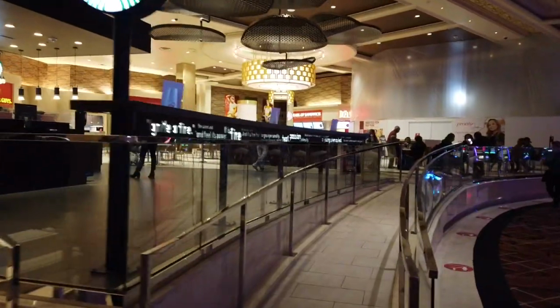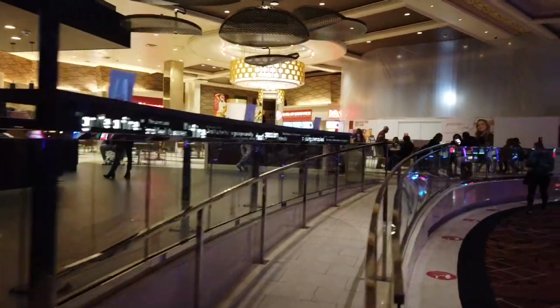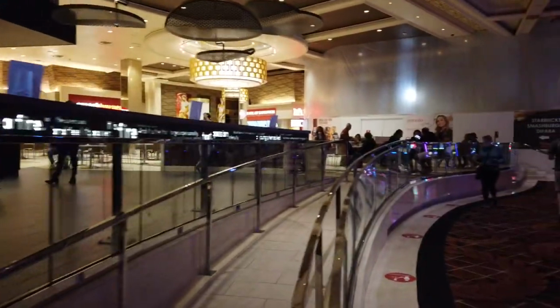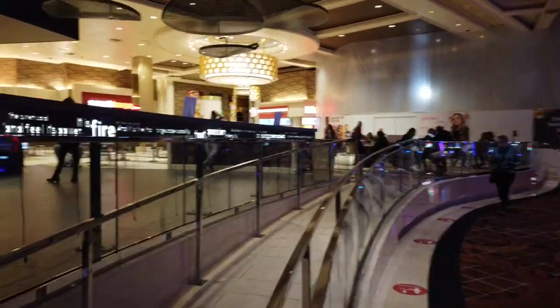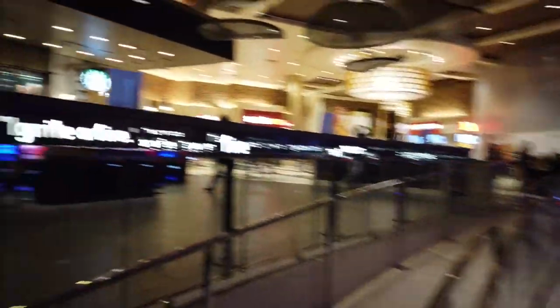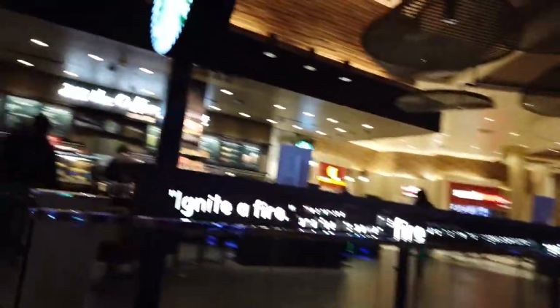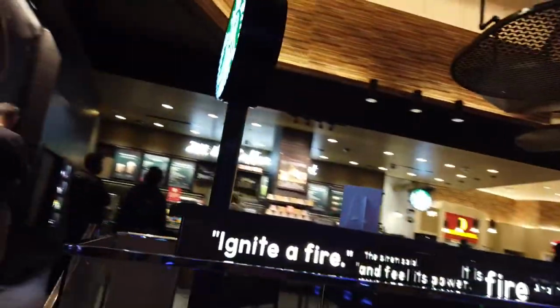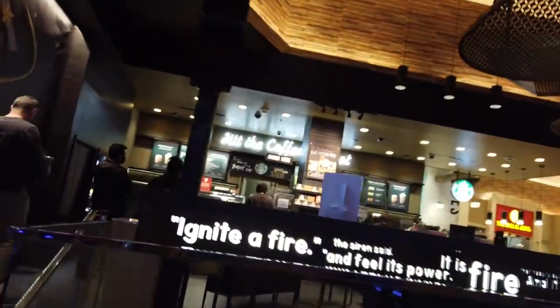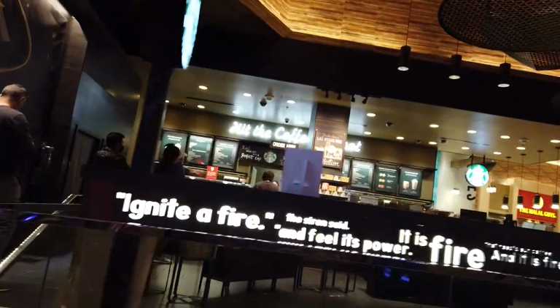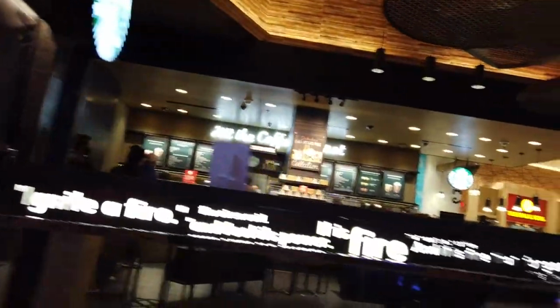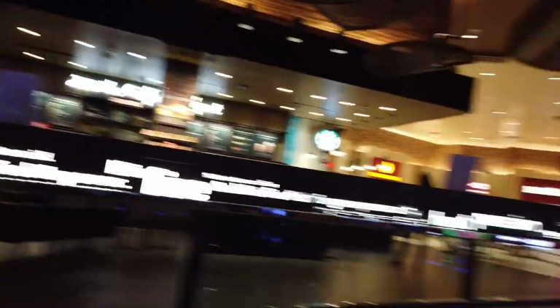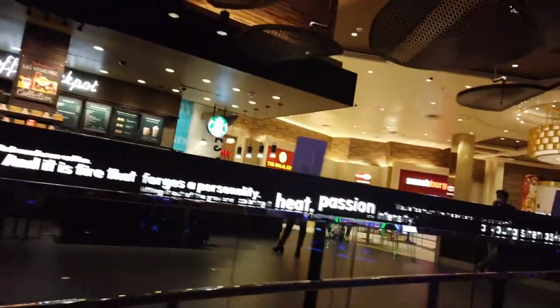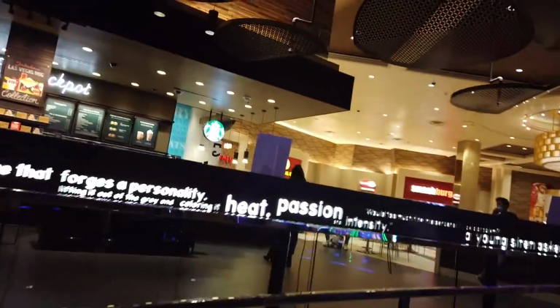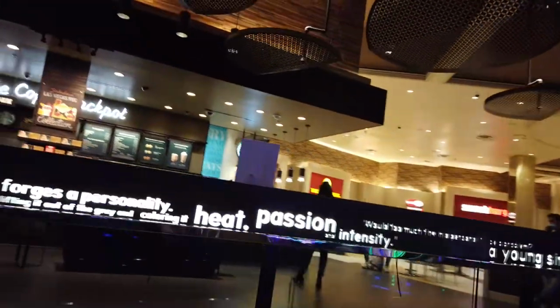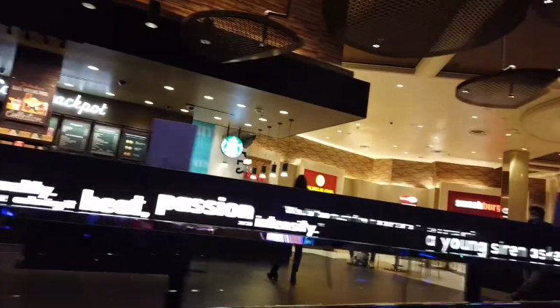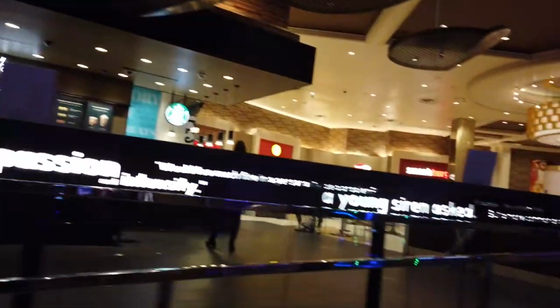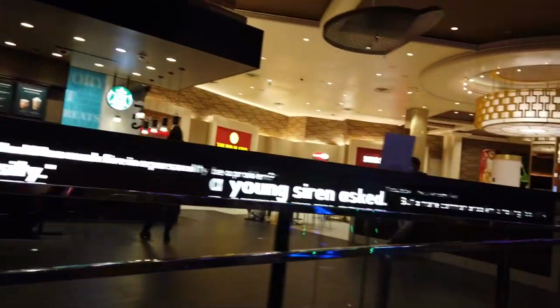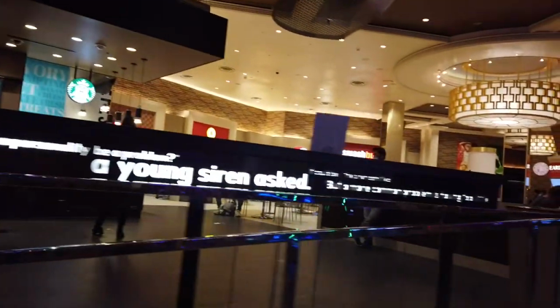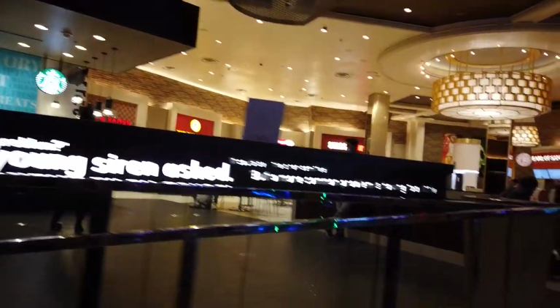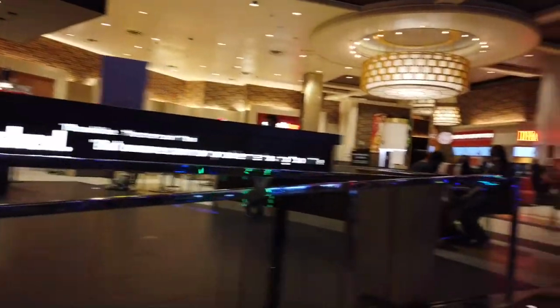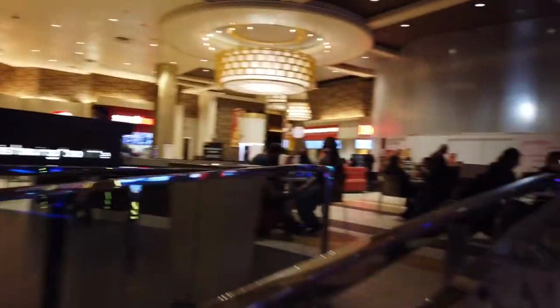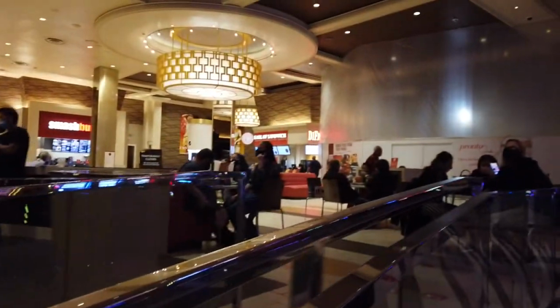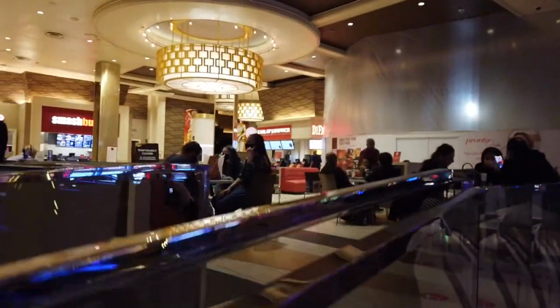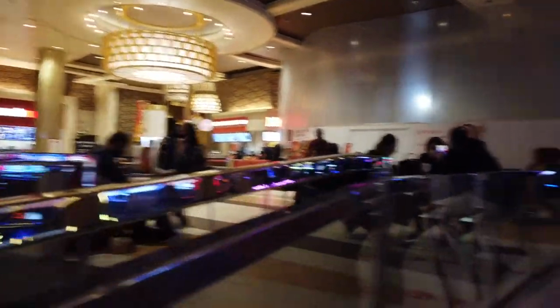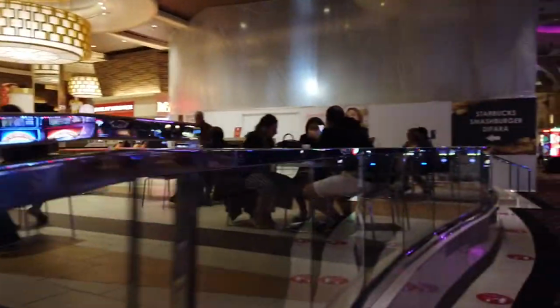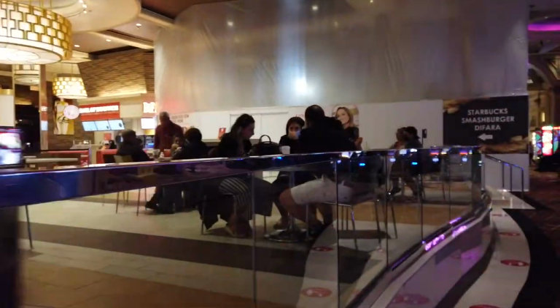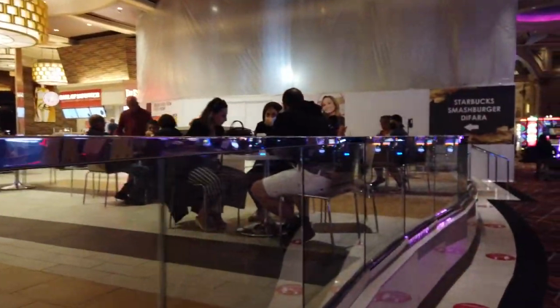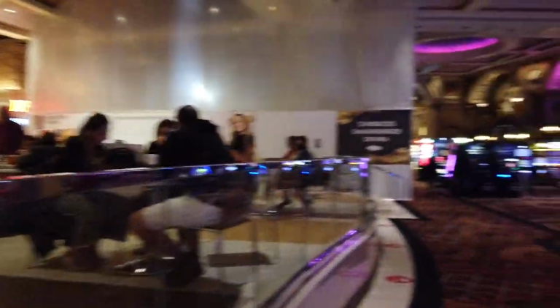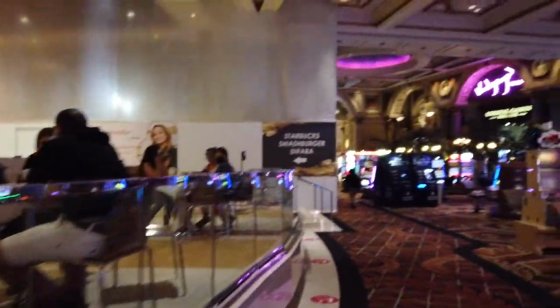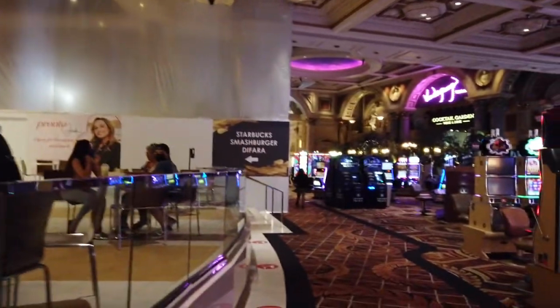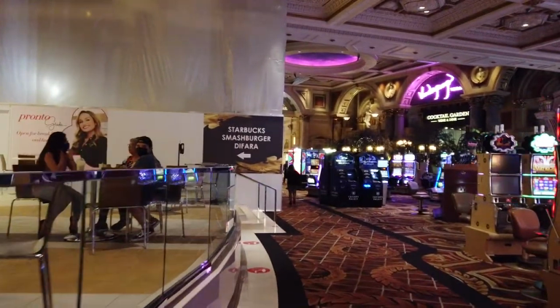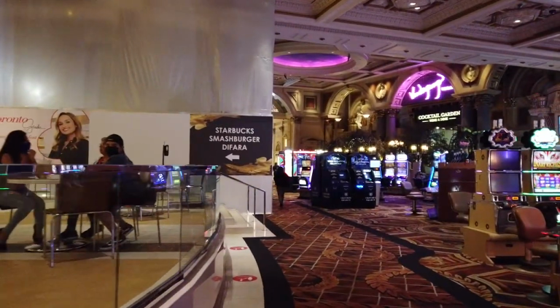And then we come up to the Forum Food Court here, which includes yet another Starbucks and a few other places. A personal favorite of mine is Tiger Ramen — I'm kind of a big ramen guy.